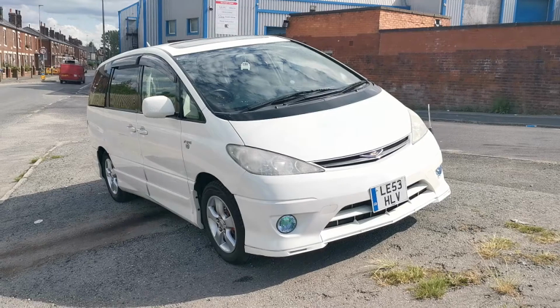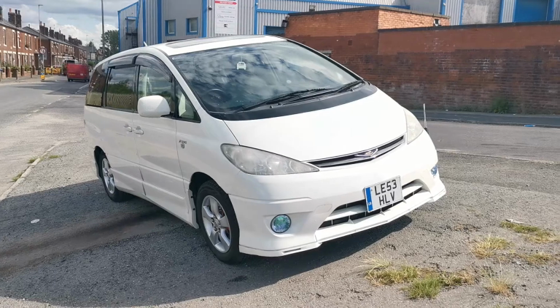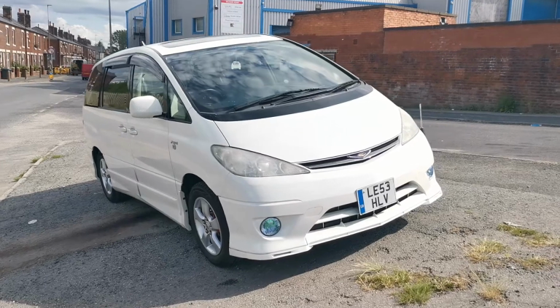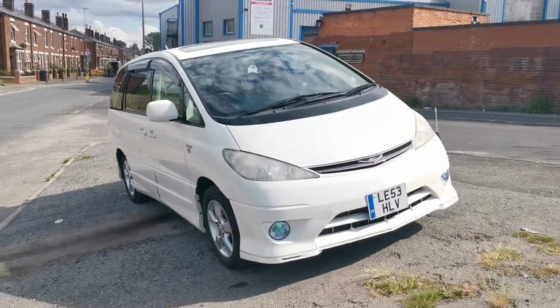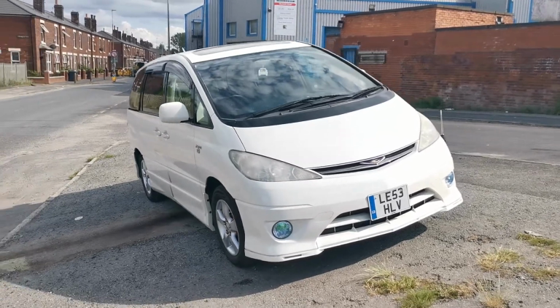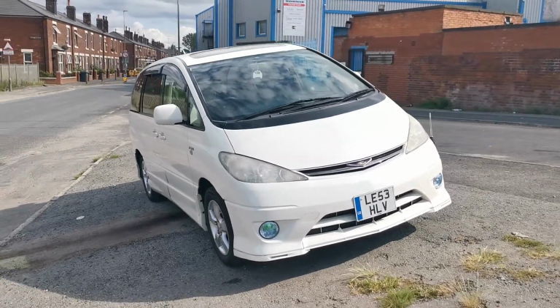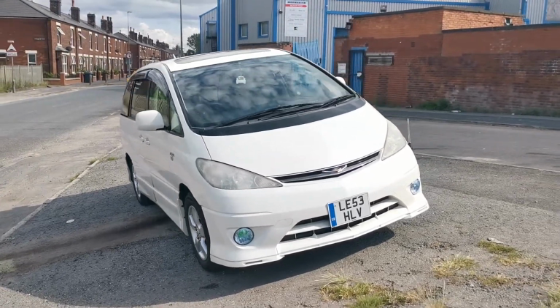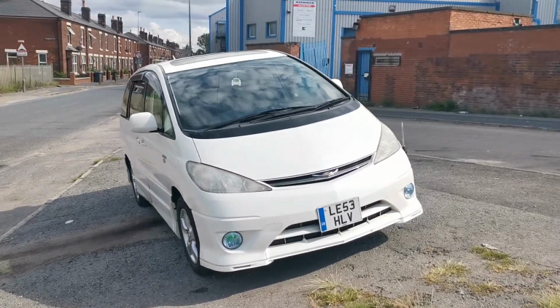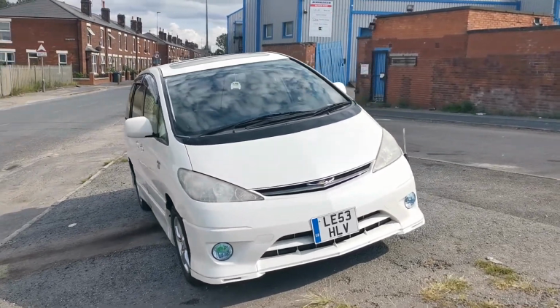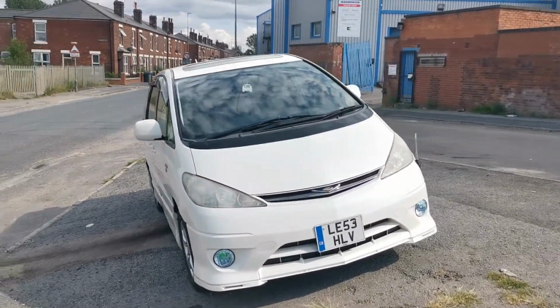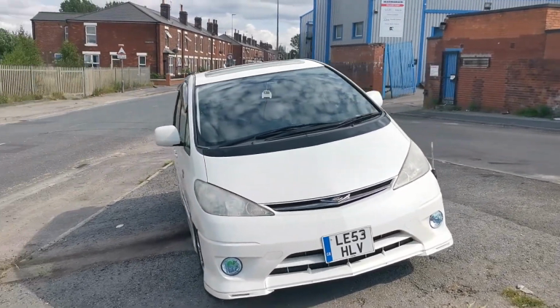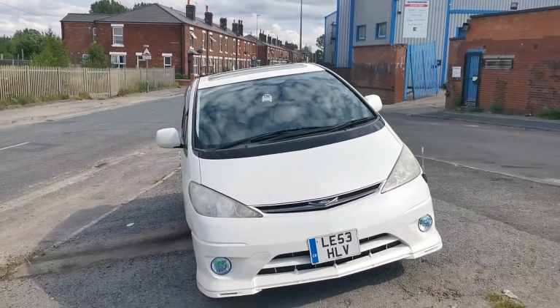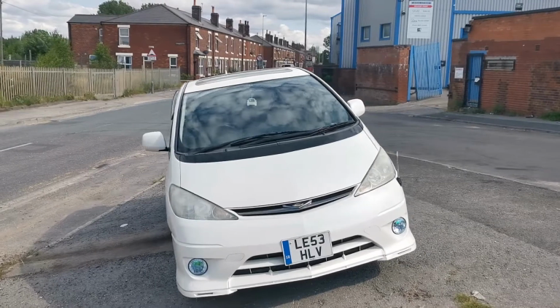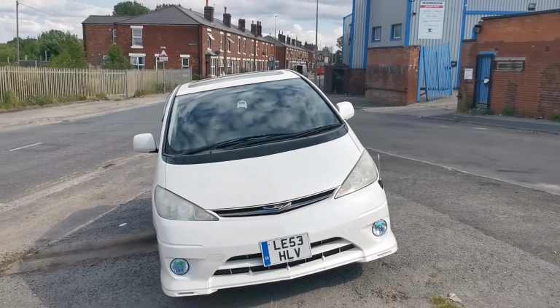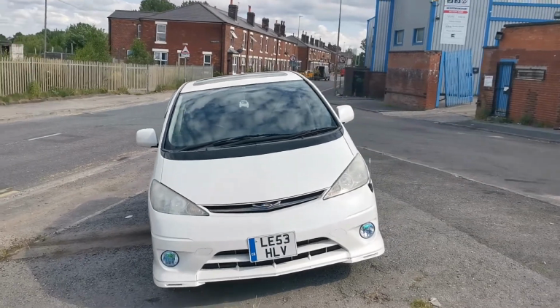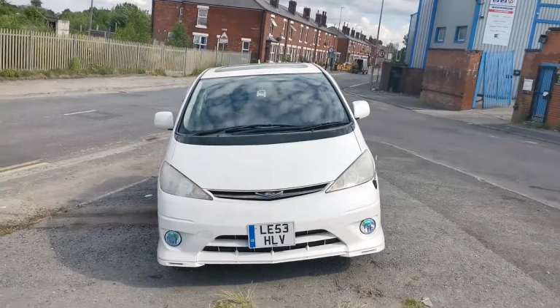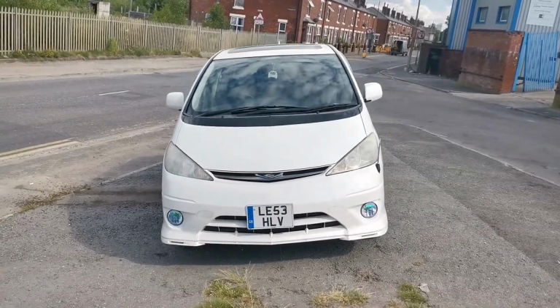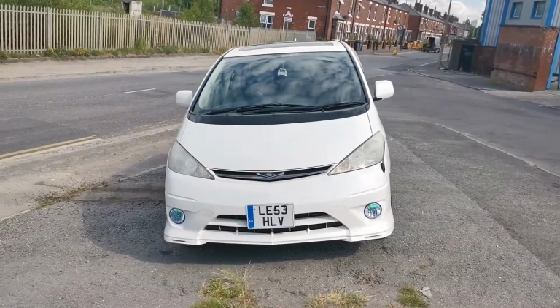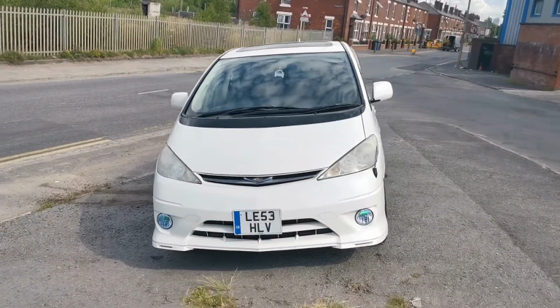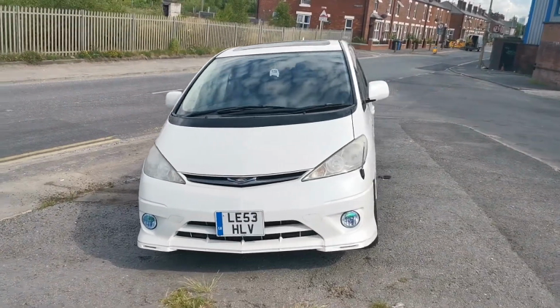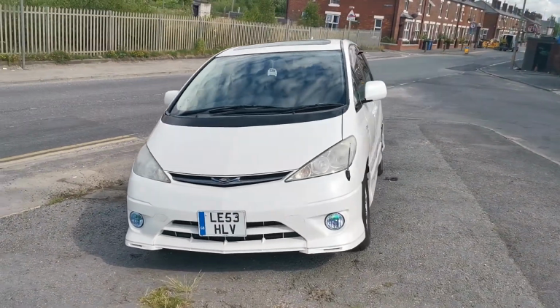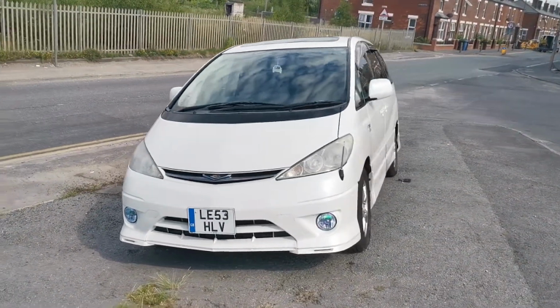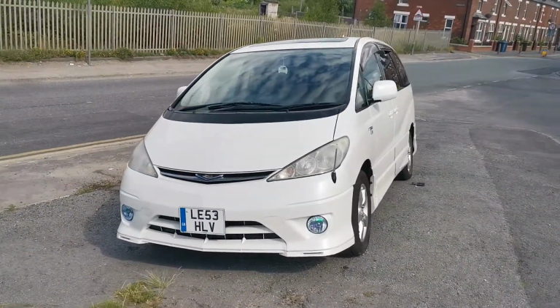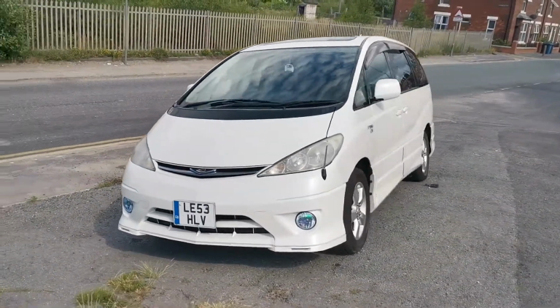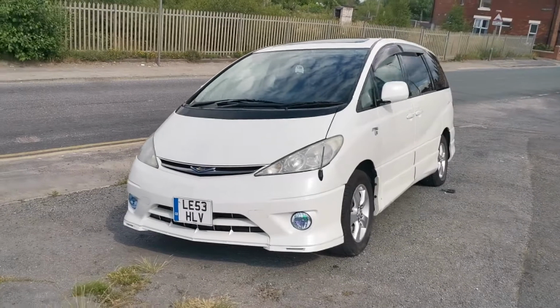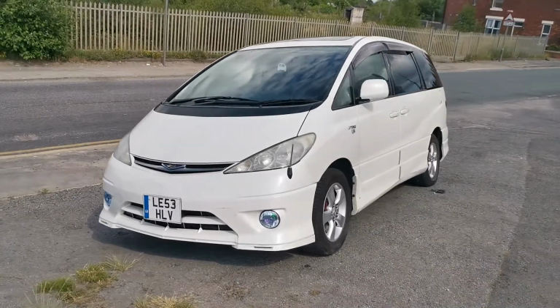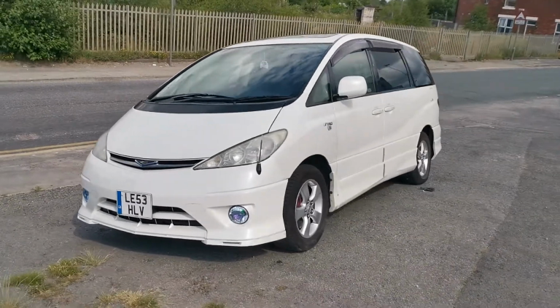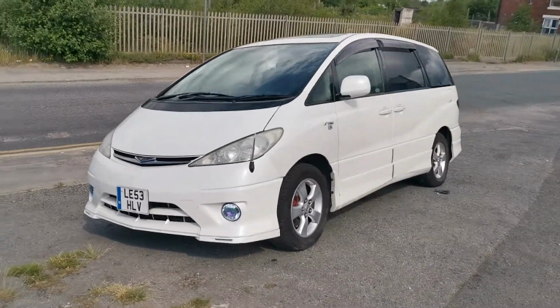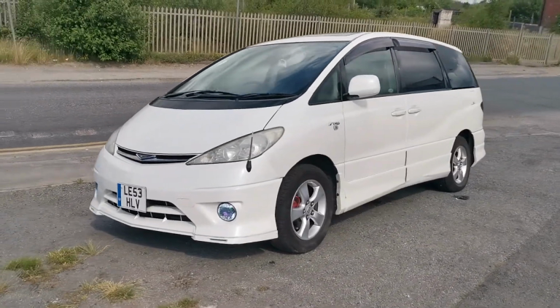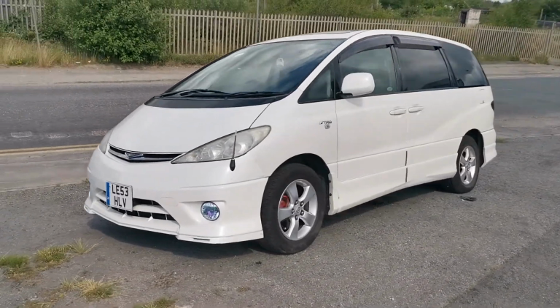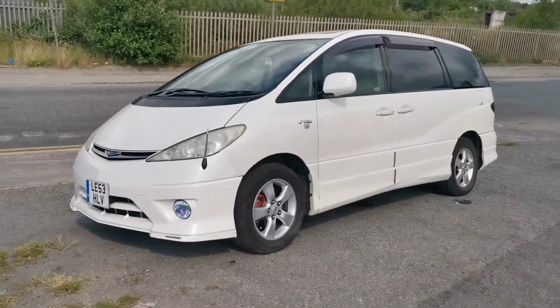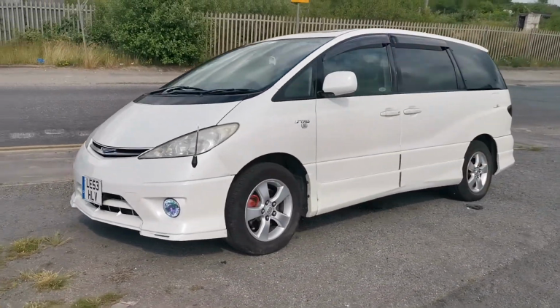Hi, good afternoon everybody. It's Jeffrey here from Park House Car Sales. Here we have a lovely Toyota Steamer. It is a TRD Sport and it is four-wheel drive, in excellent condition.